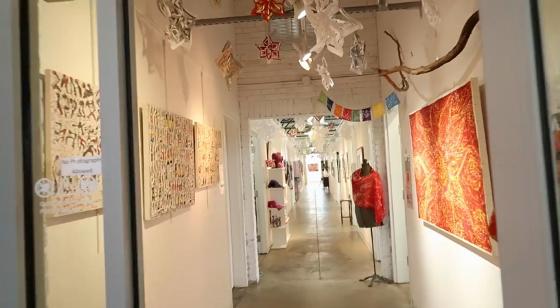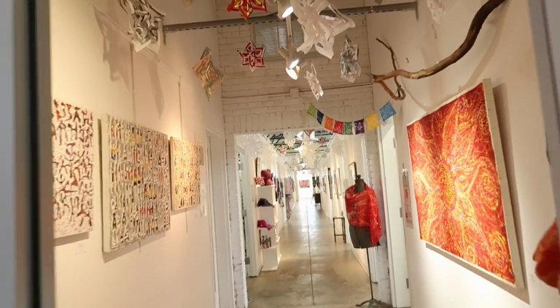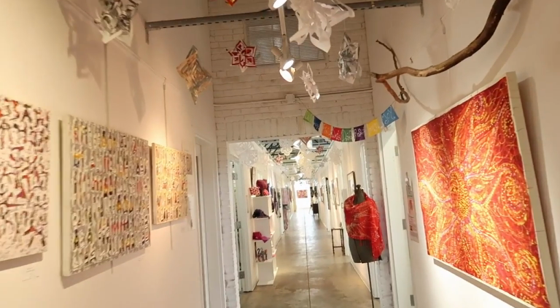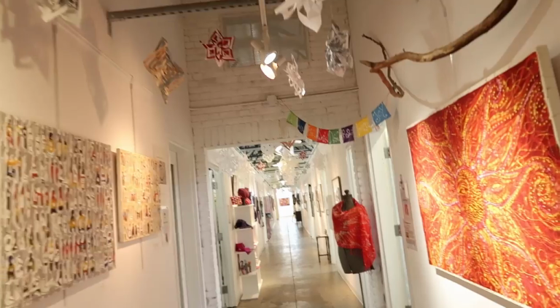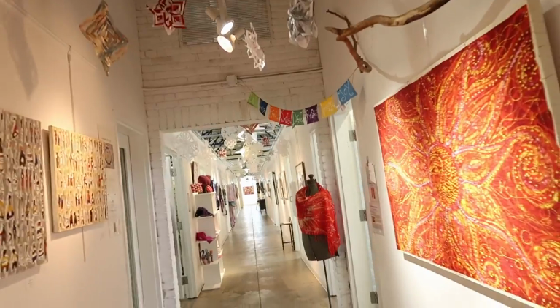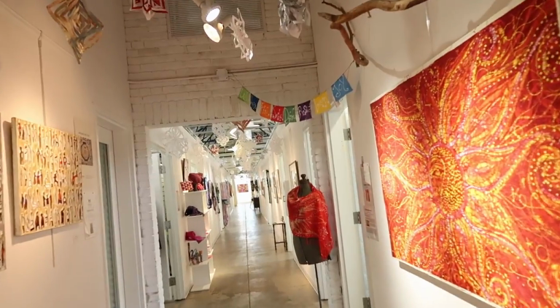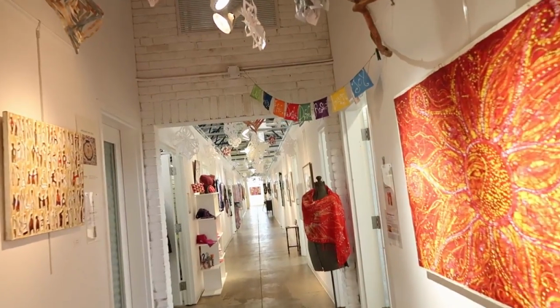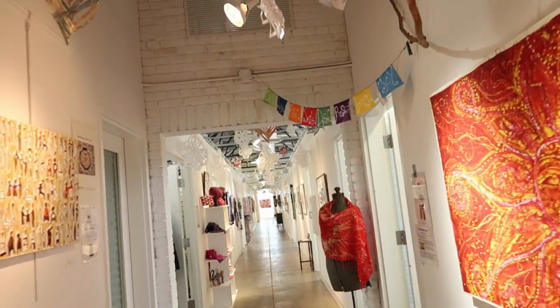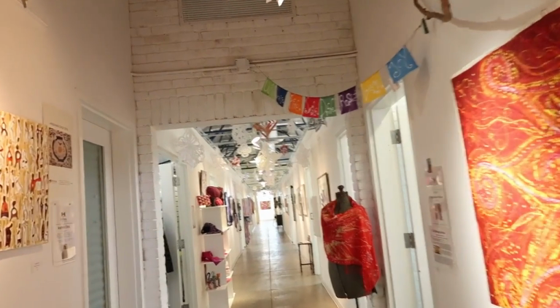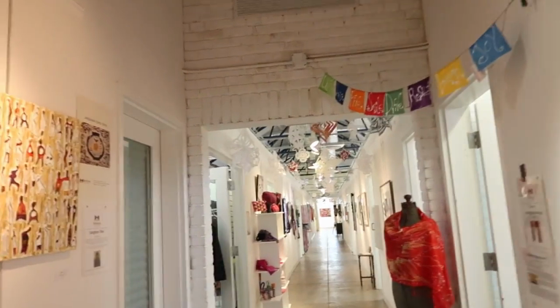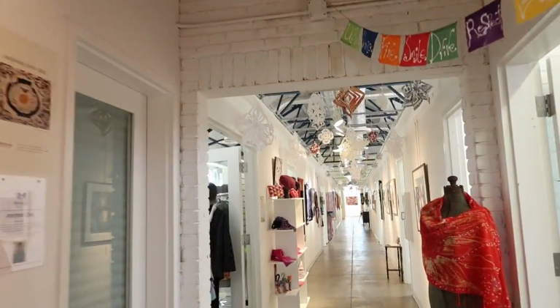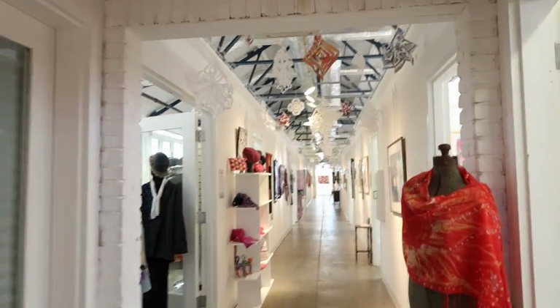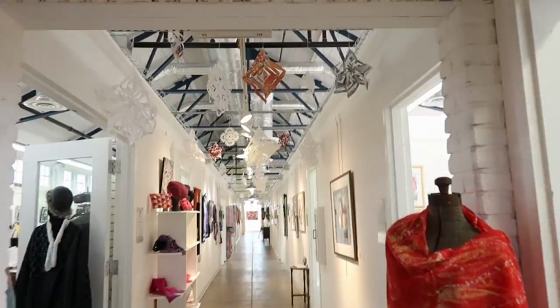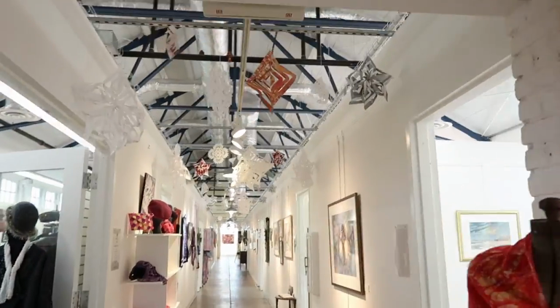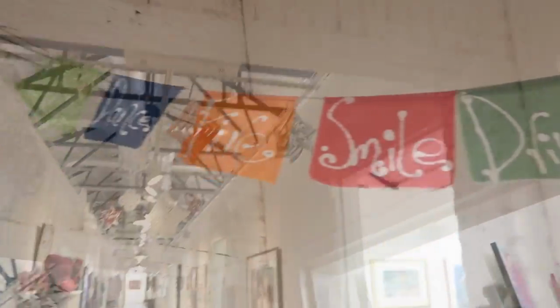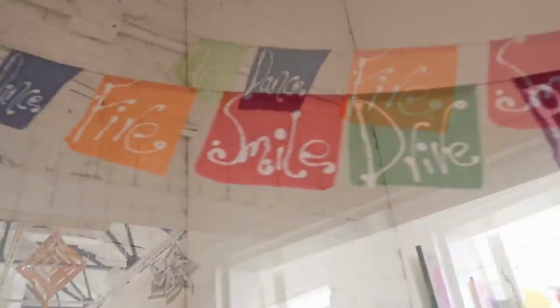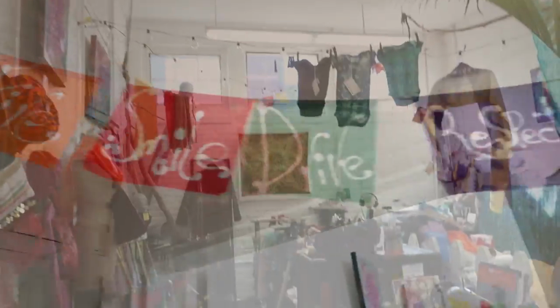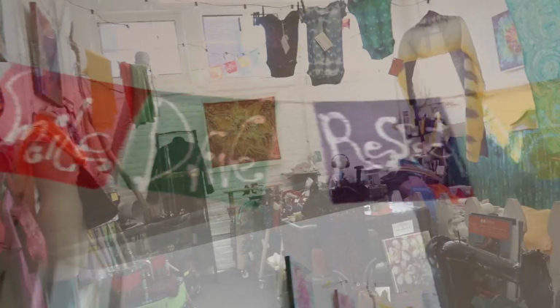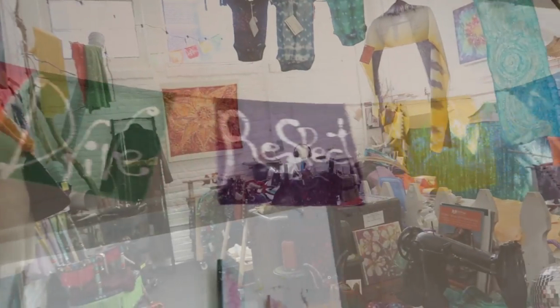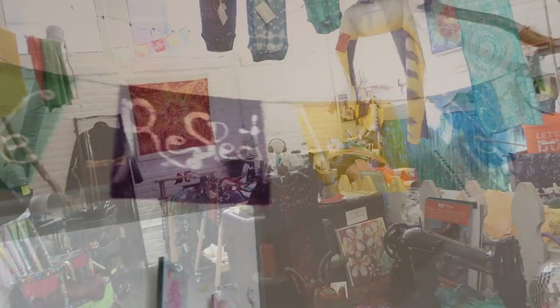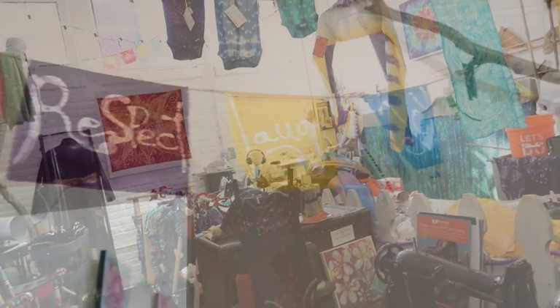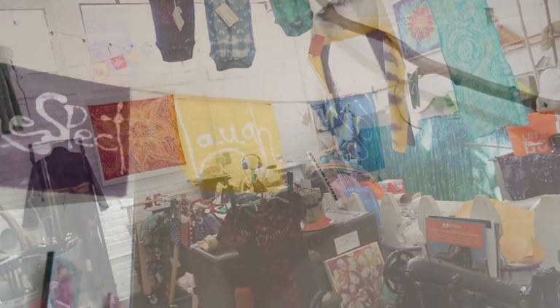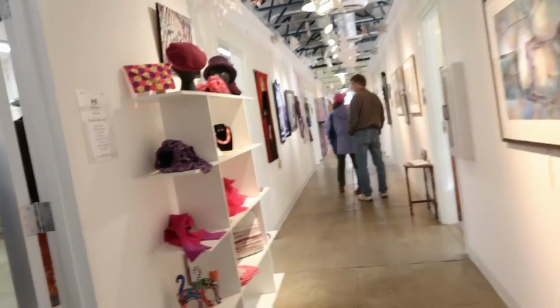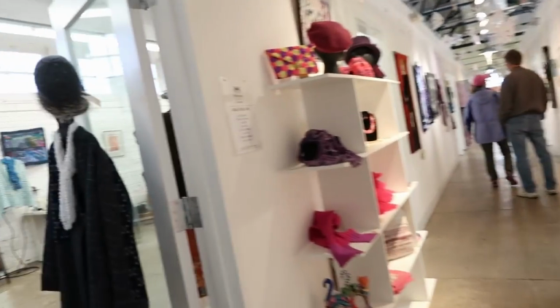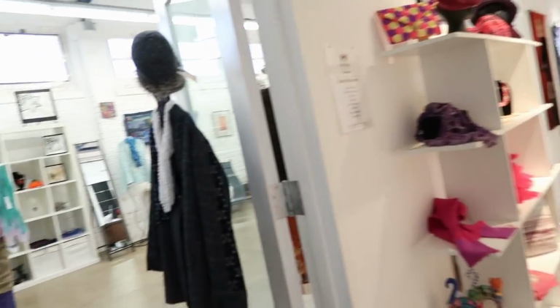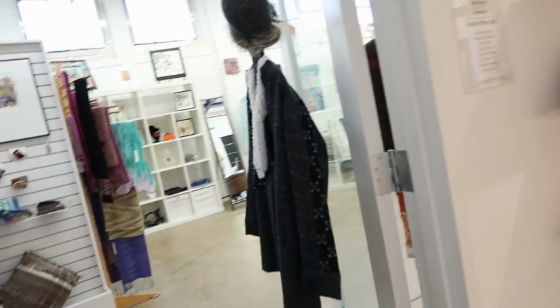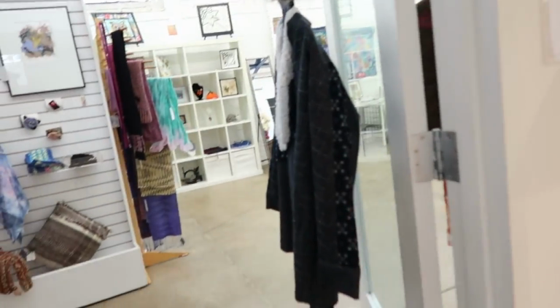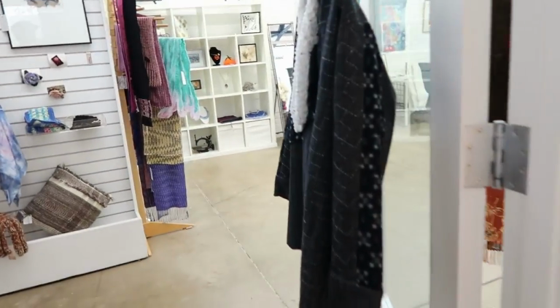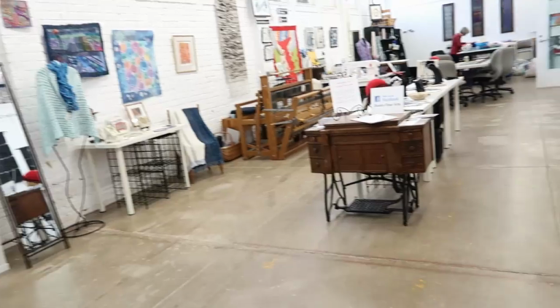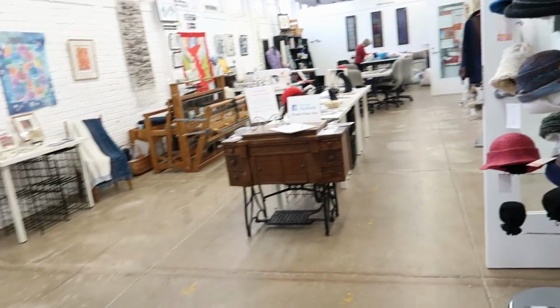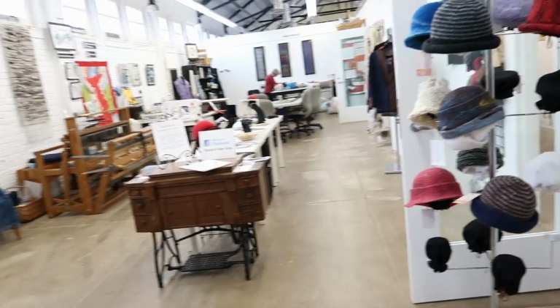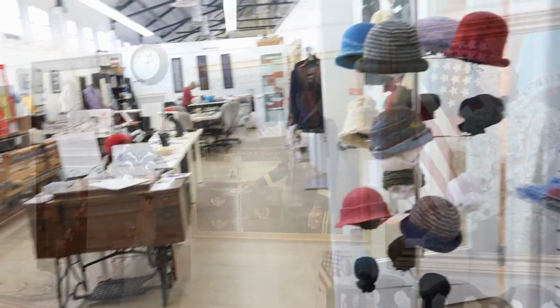Fiber arts — working with cloth. Wonderful work by all of the artists. So impressive and so inspiring to see them at work and to see where their creativity leads them.